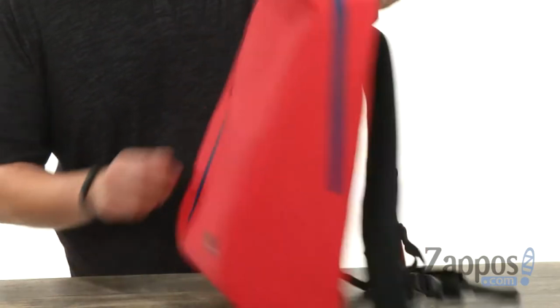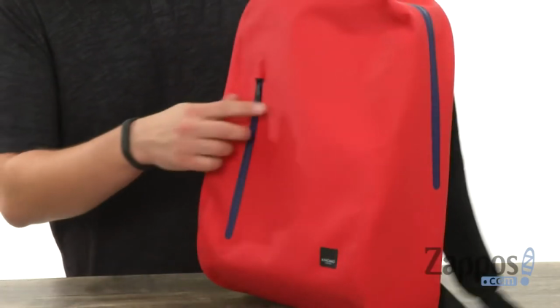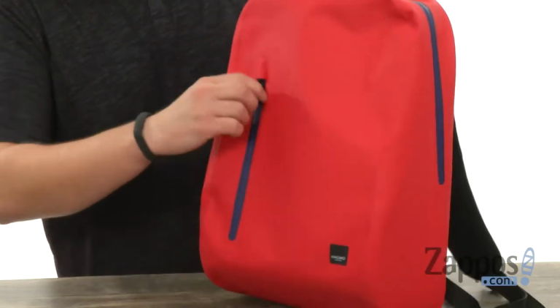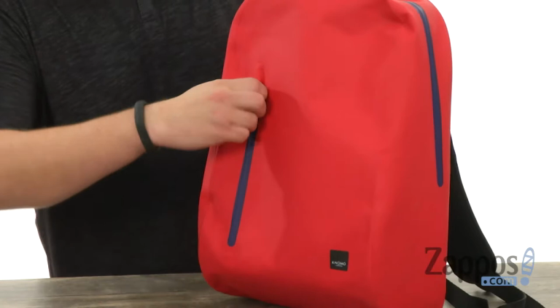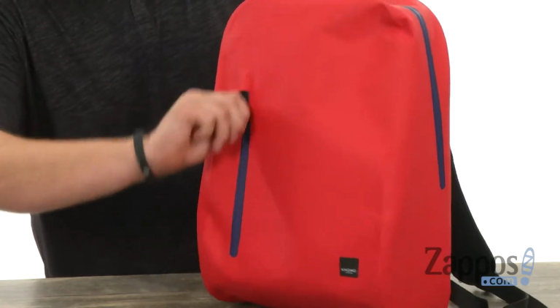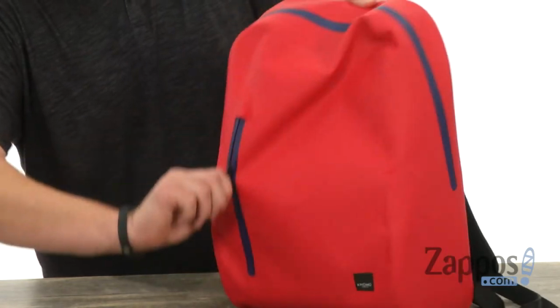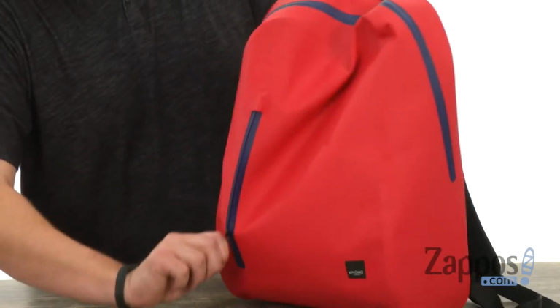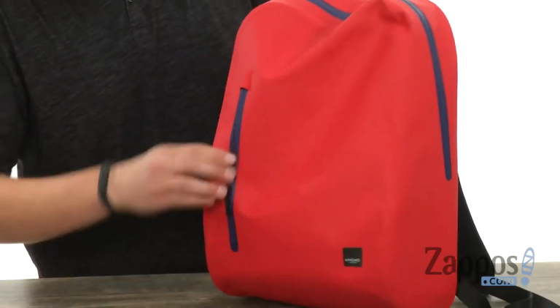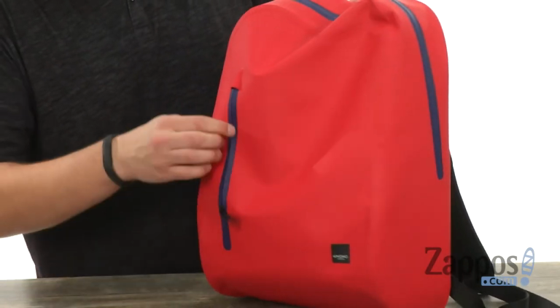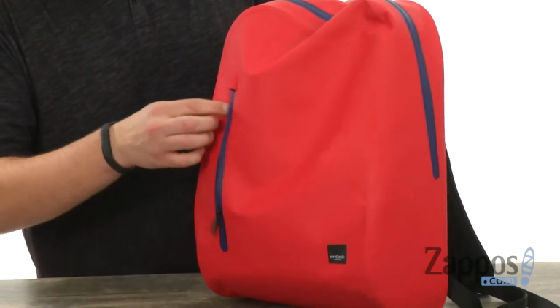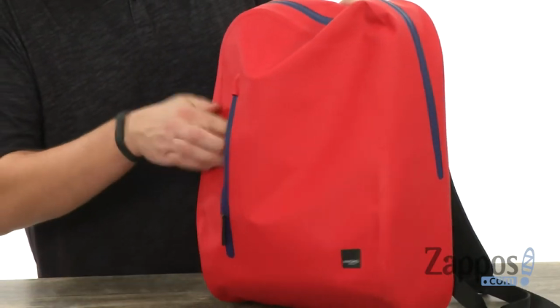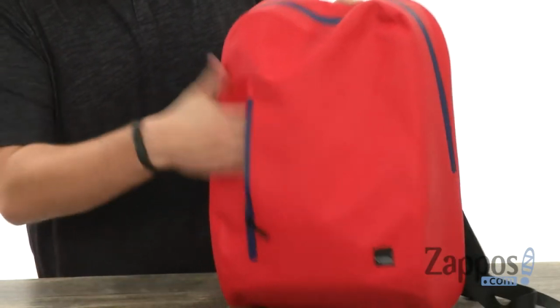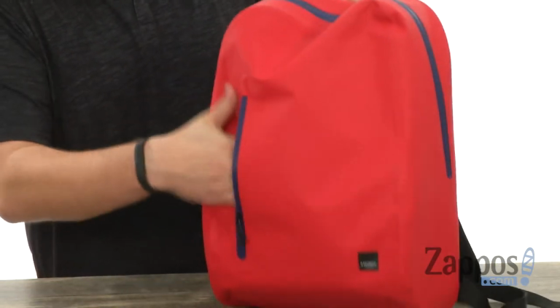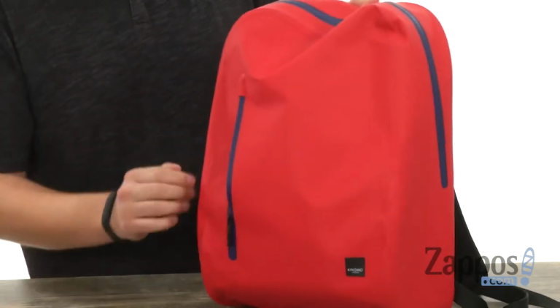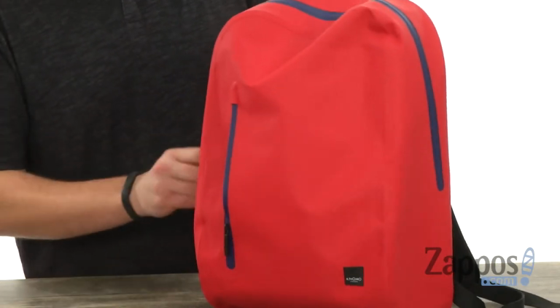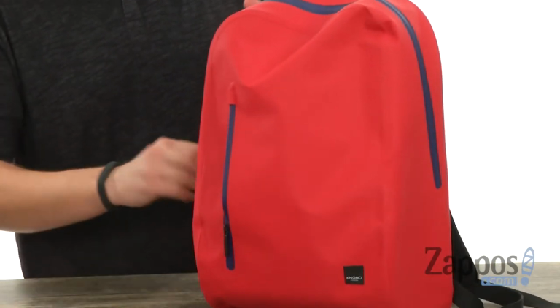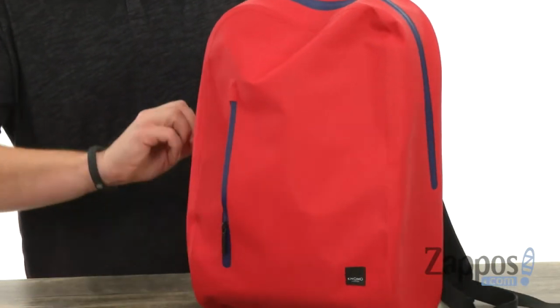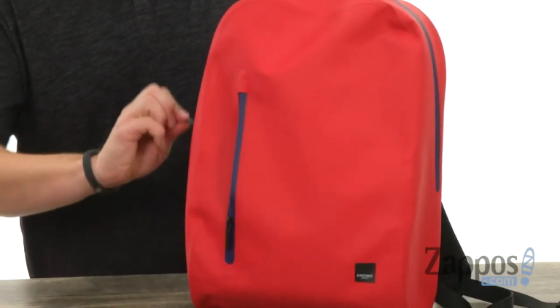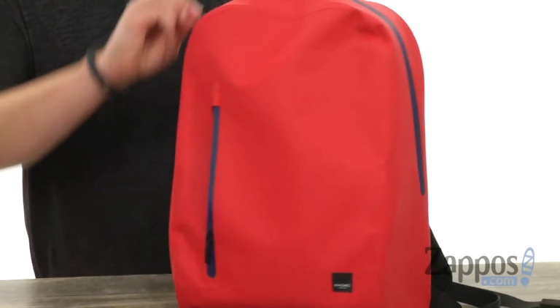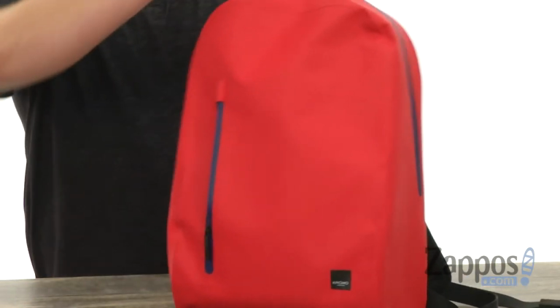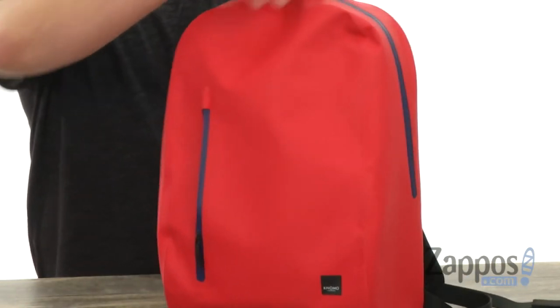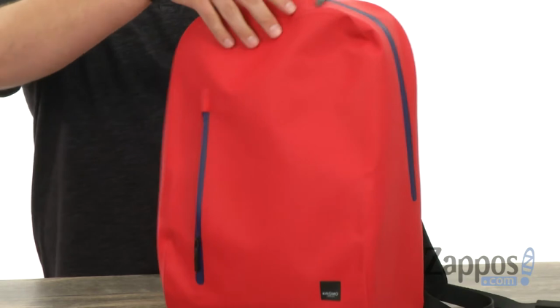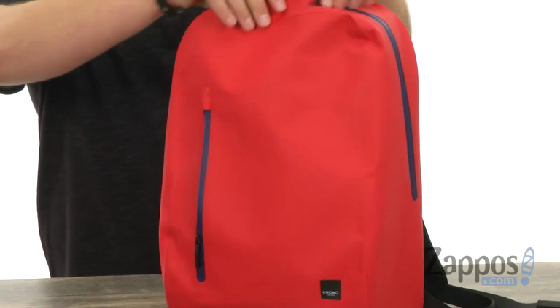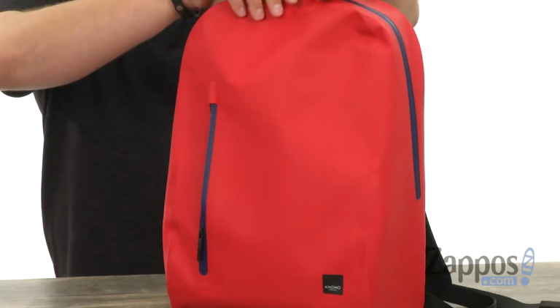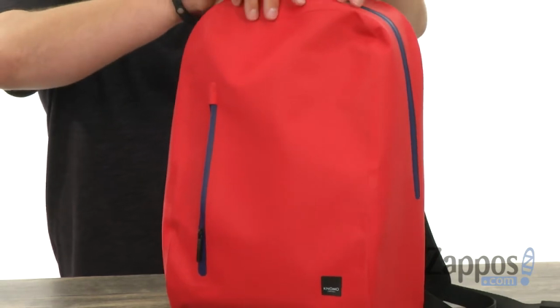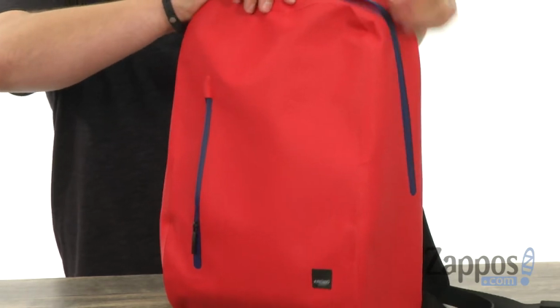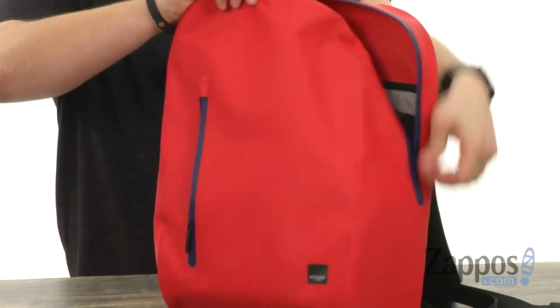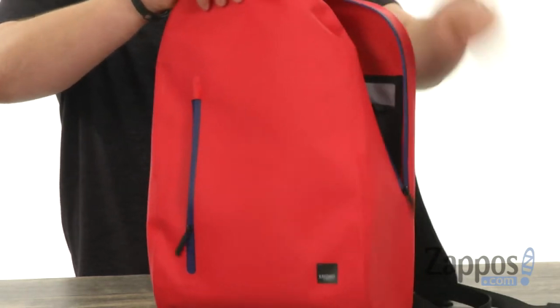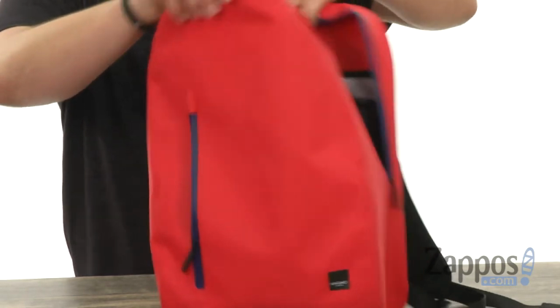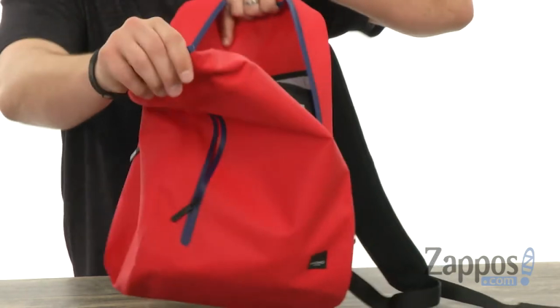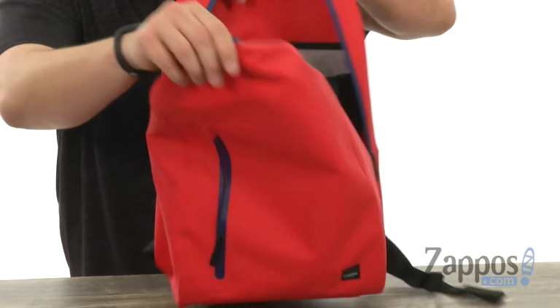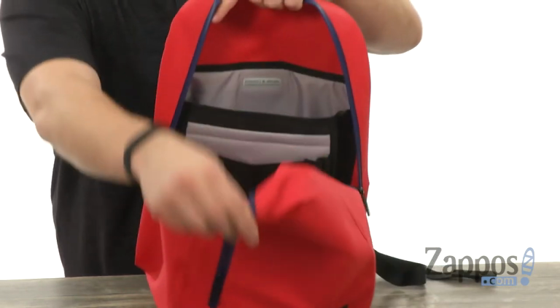You have a little zipper pocket there in the front for those grab-and-go items you'll want access to quickly, and of course that nice sturdy zipper here around the top to access that main compartment.